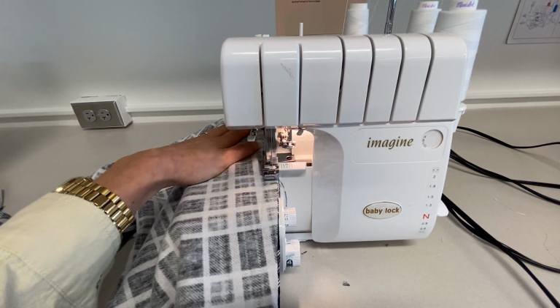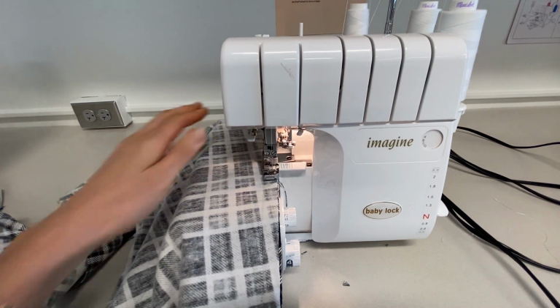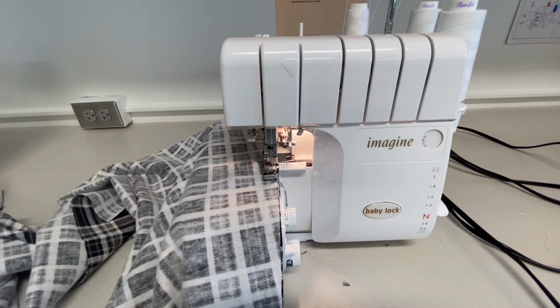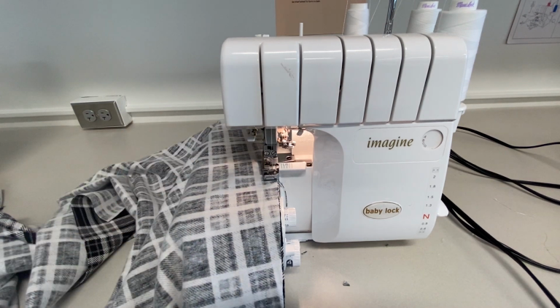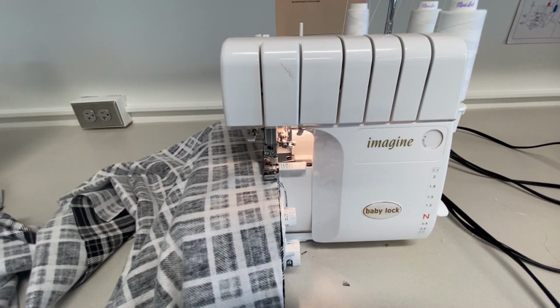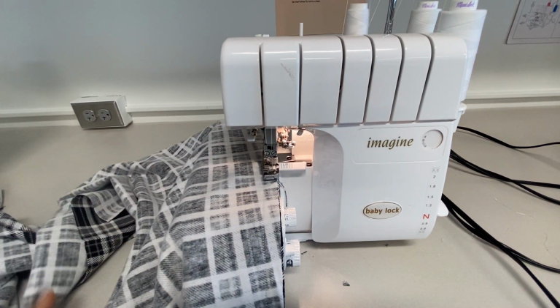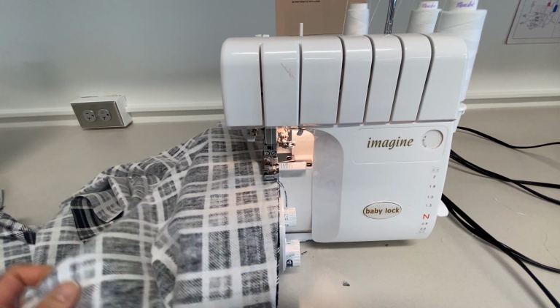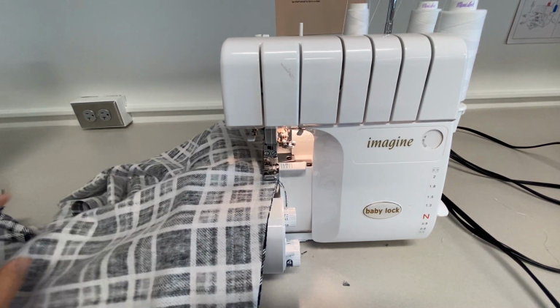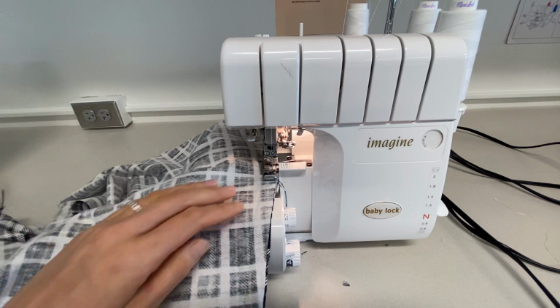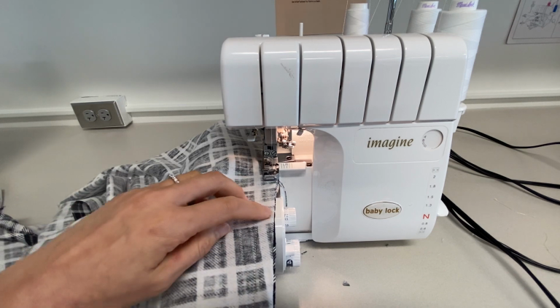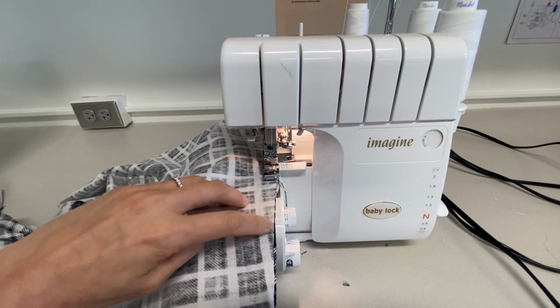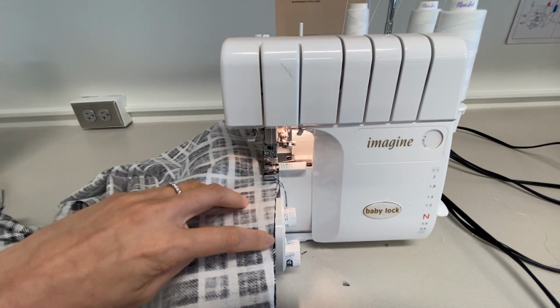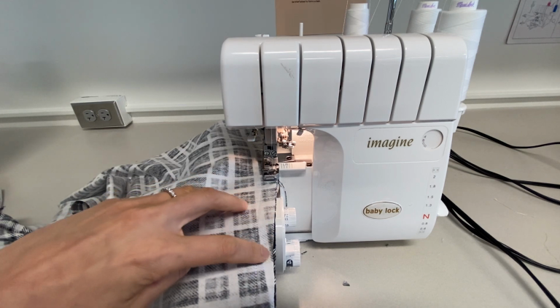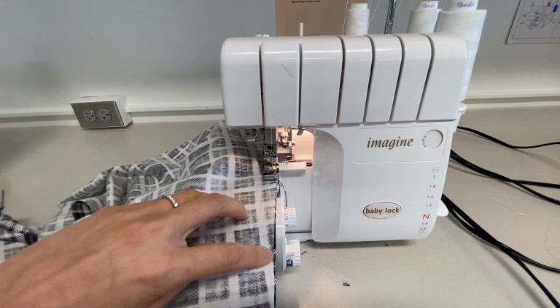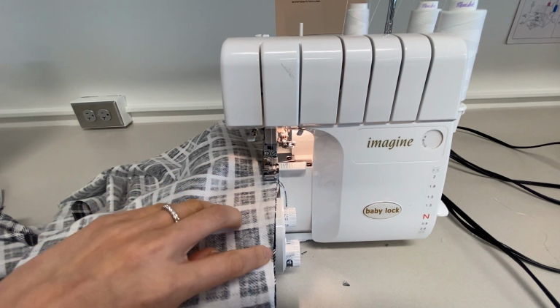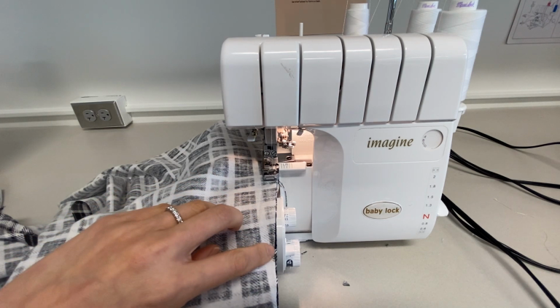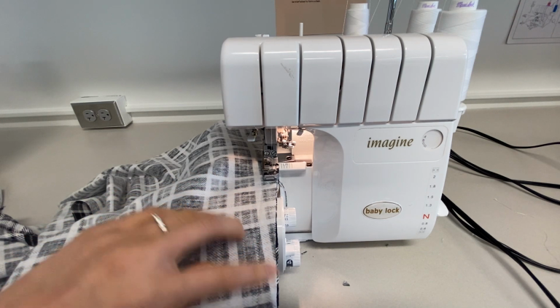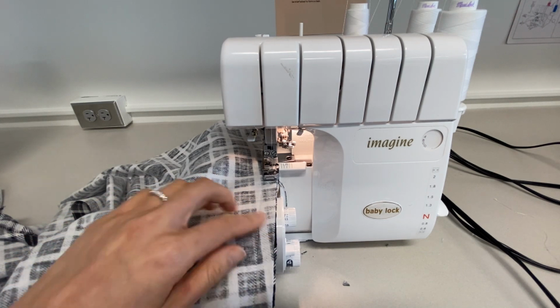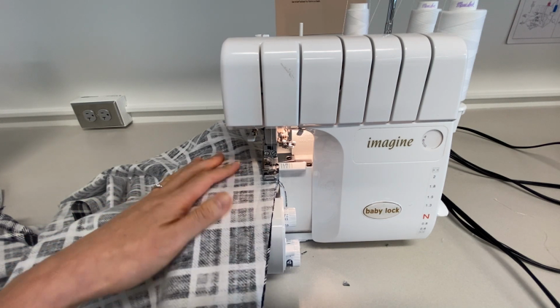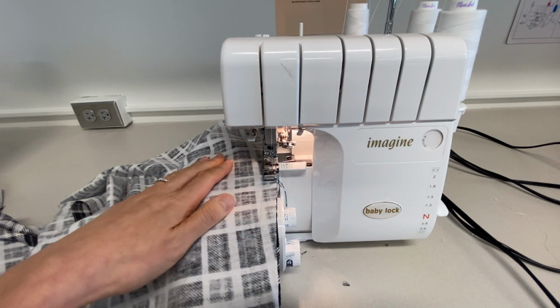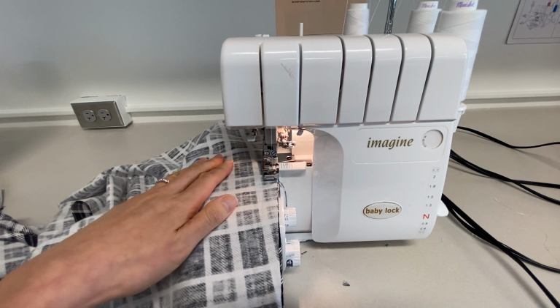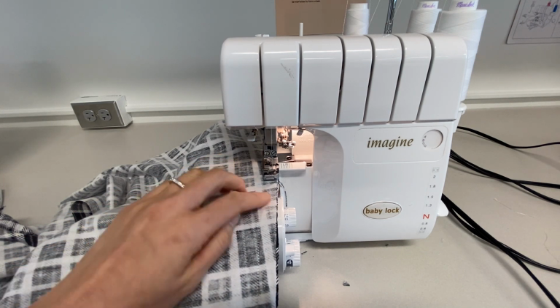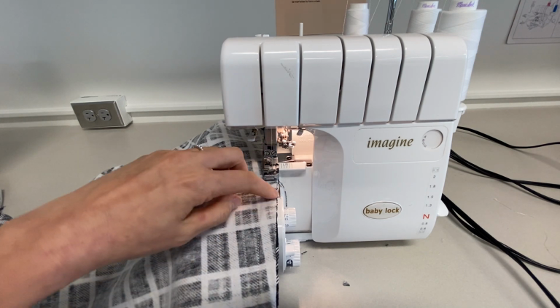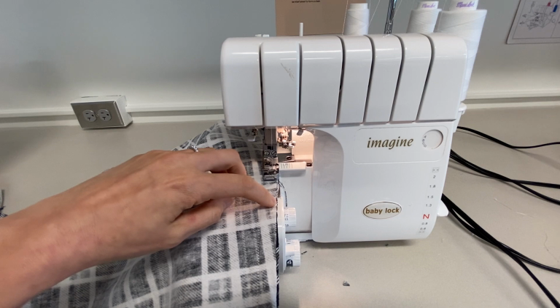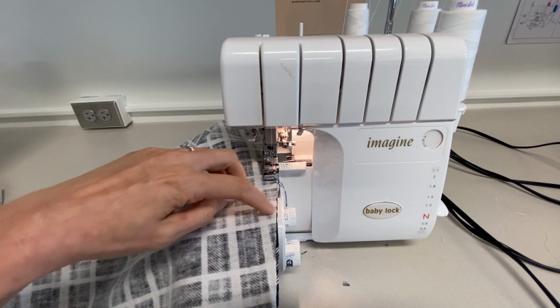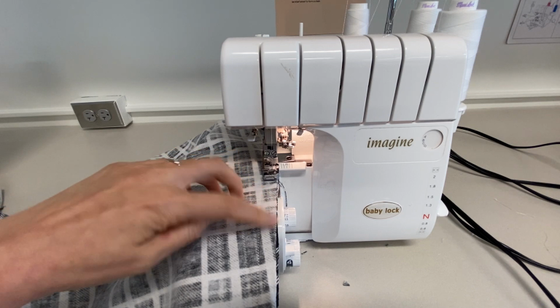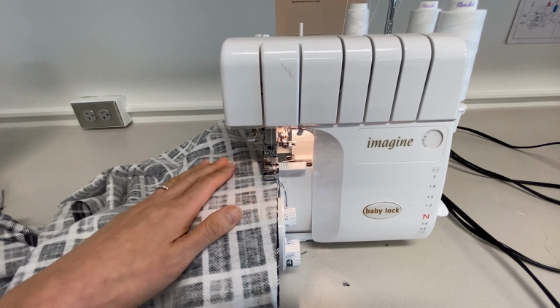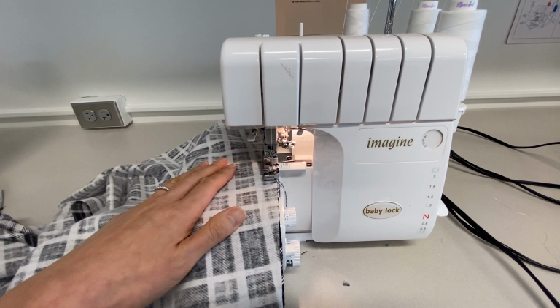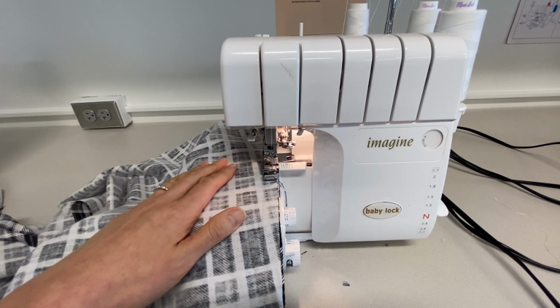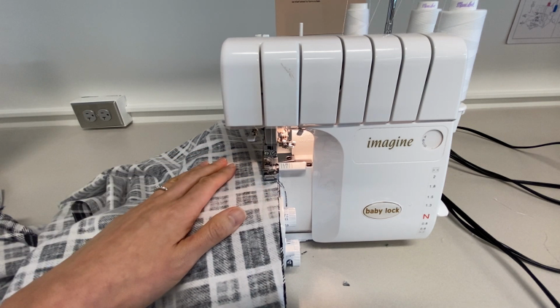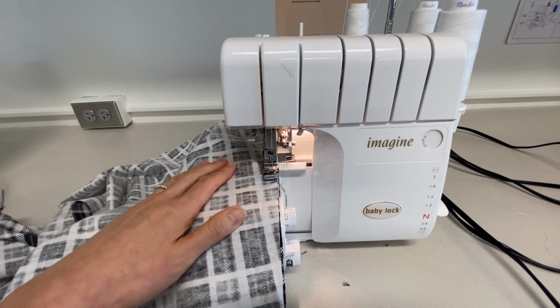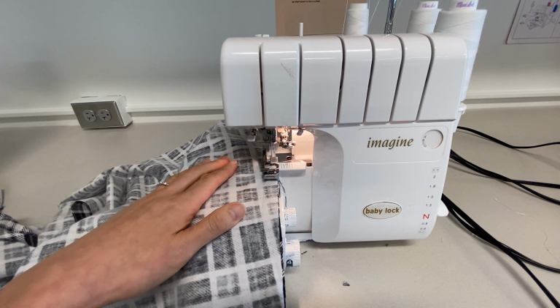The only thing that should come off is if your fabrics are just off by a little hair, like mine are. You can just trim off the longer edge, but really not much should come off at all.